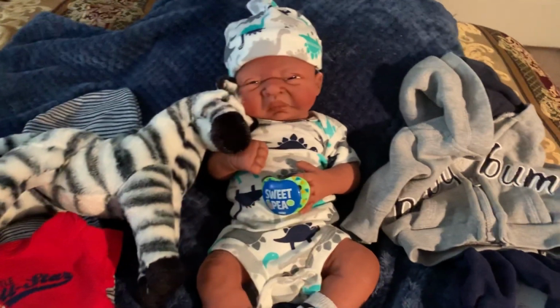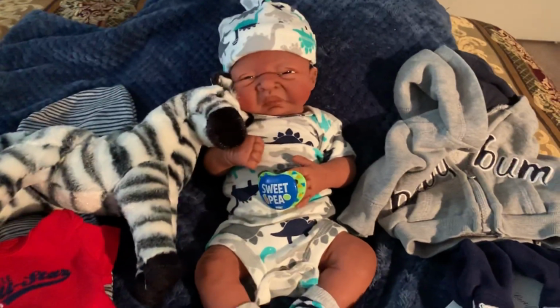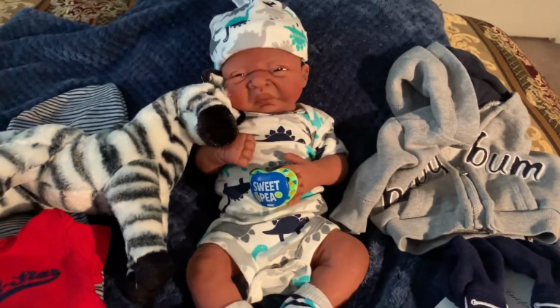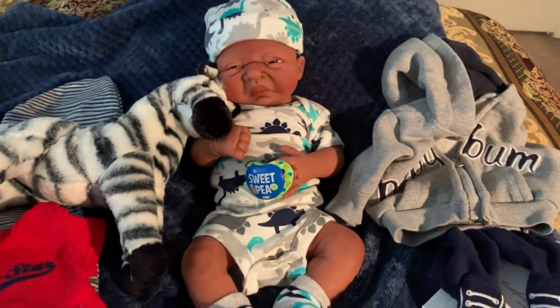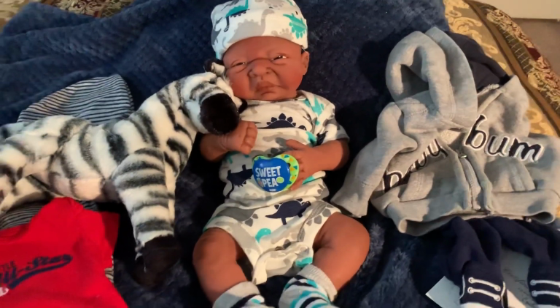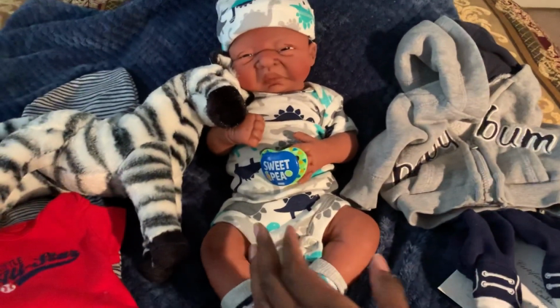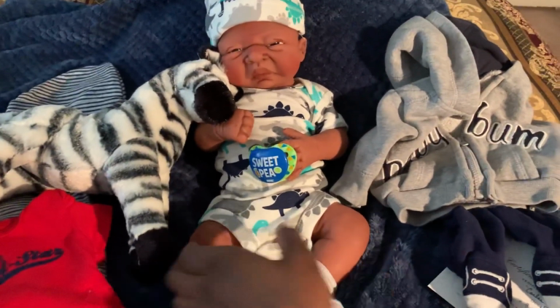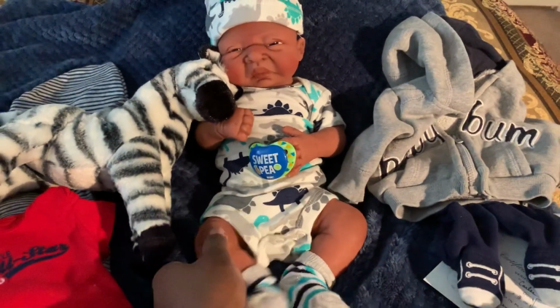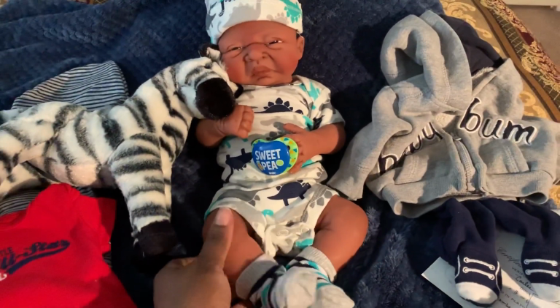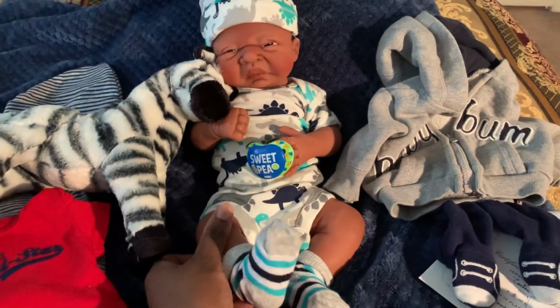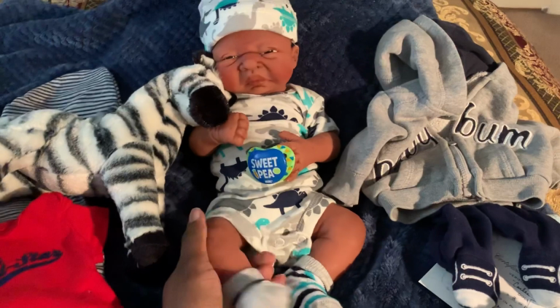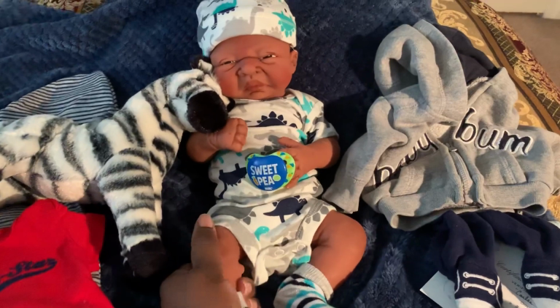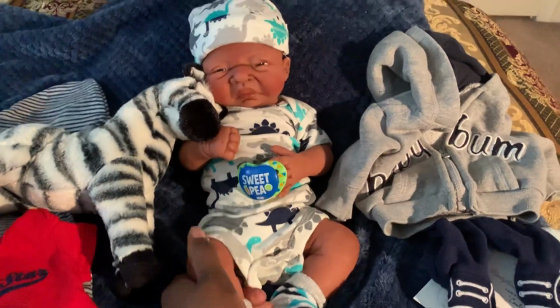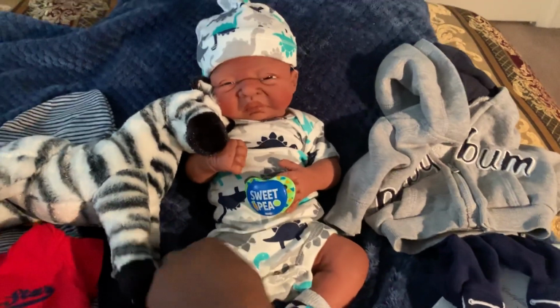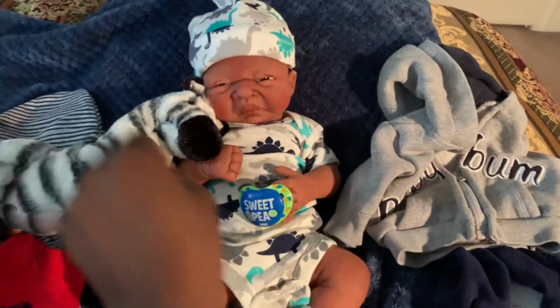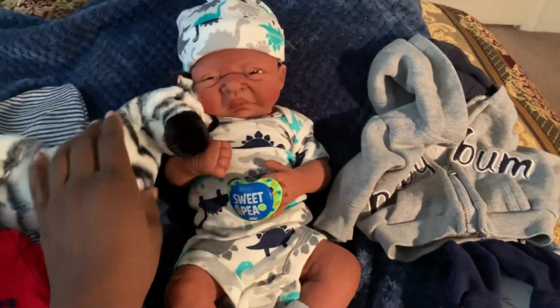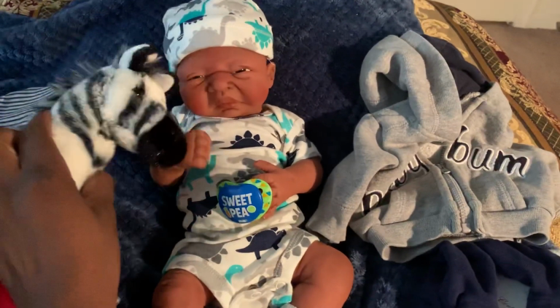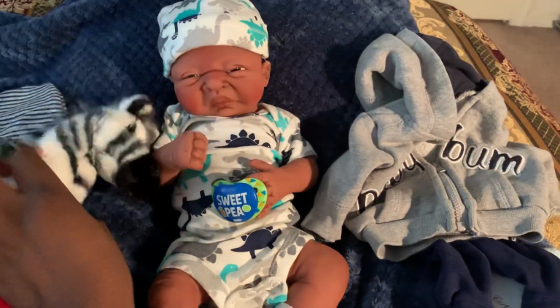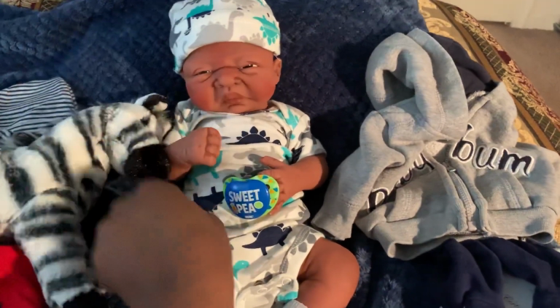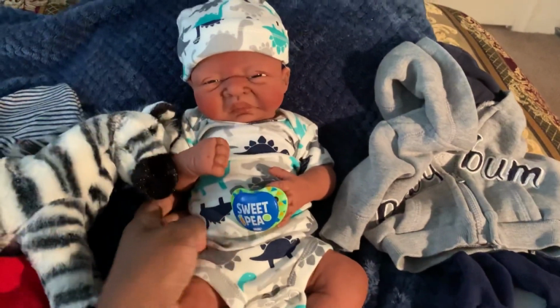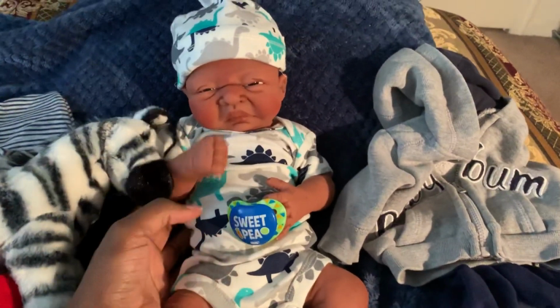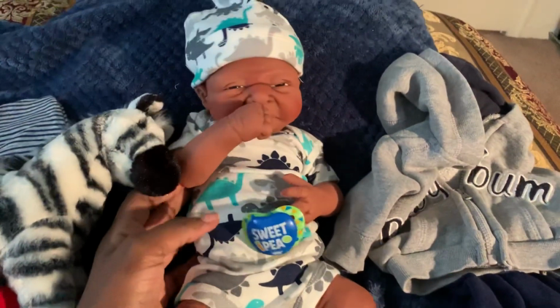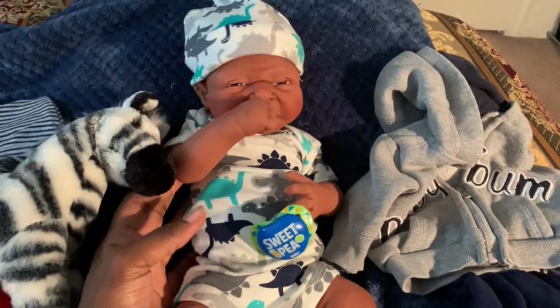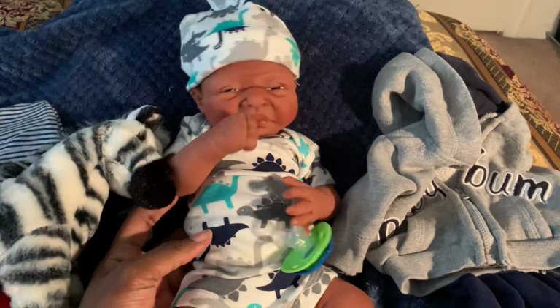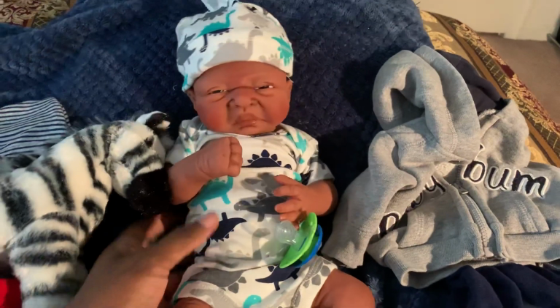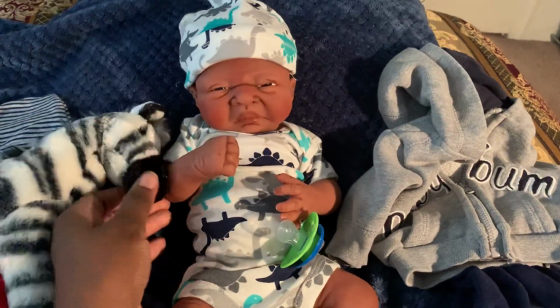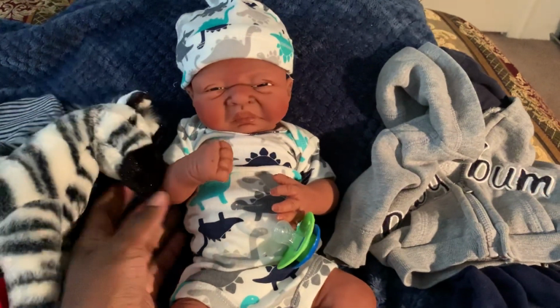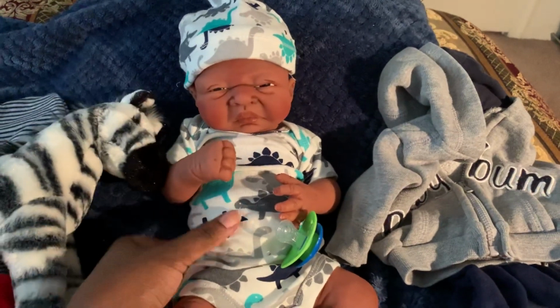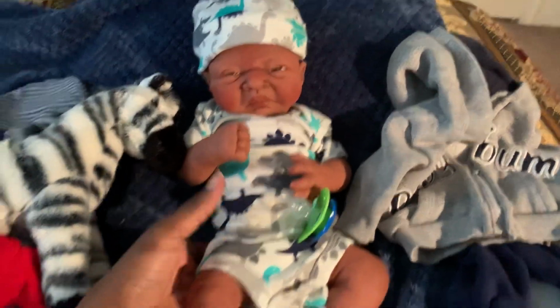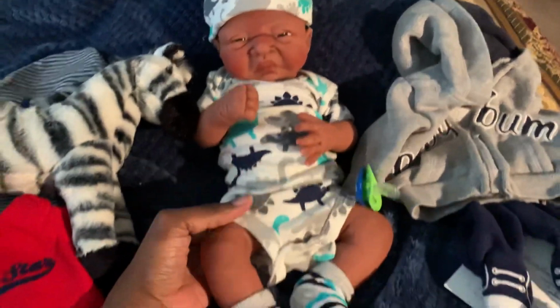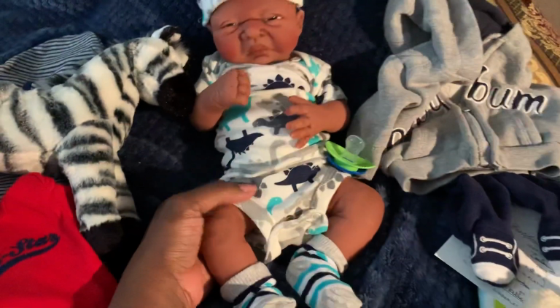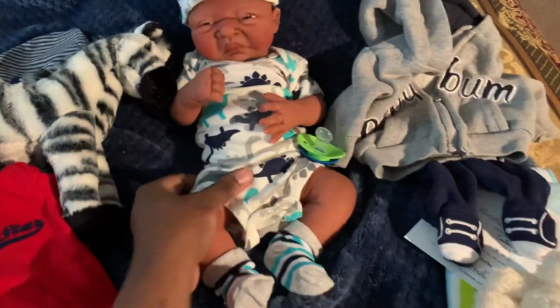Hey YouTubers, look what we got today. We got our Carly Scope and he is up for sale. He is a preemie, made by Kimberly Dolls.